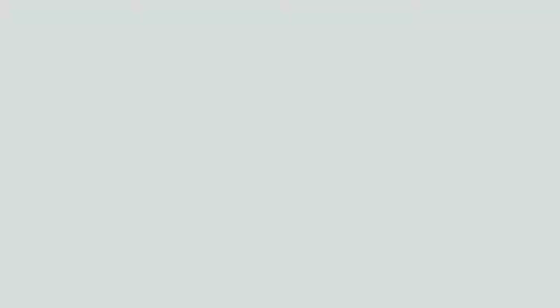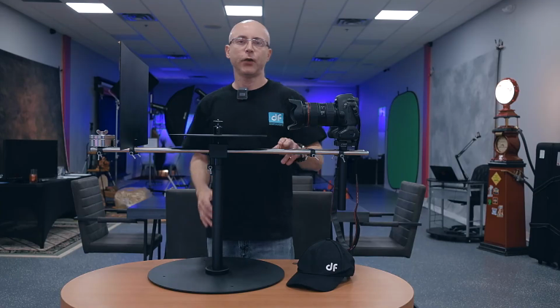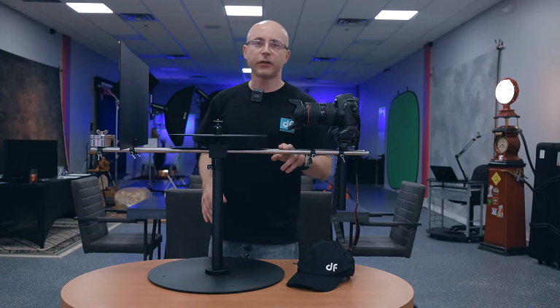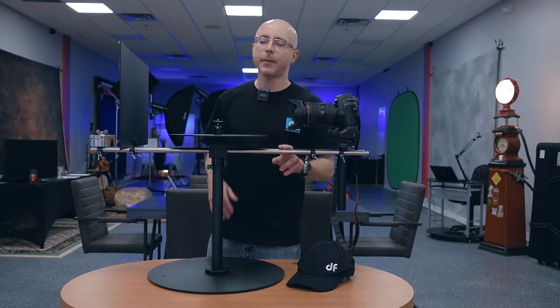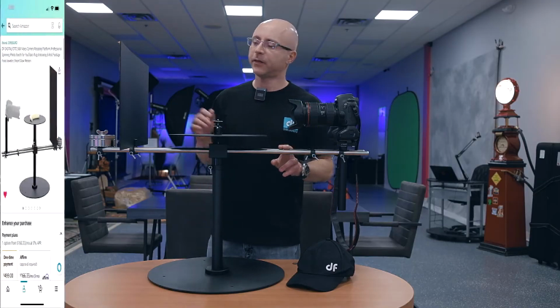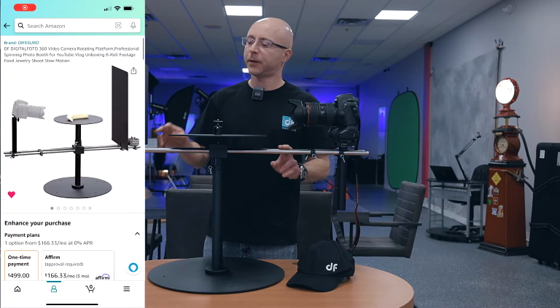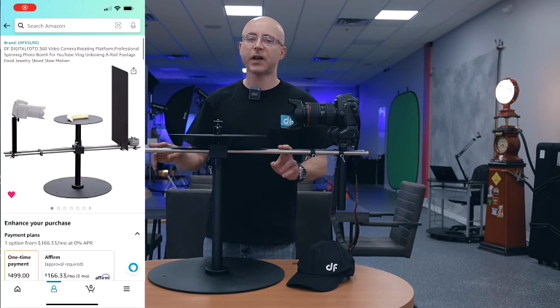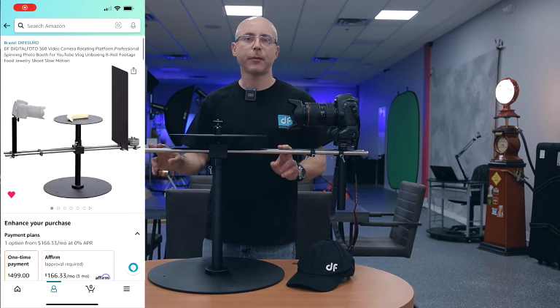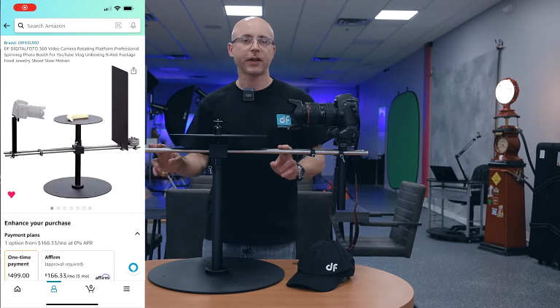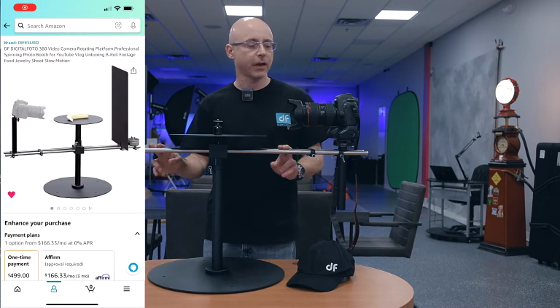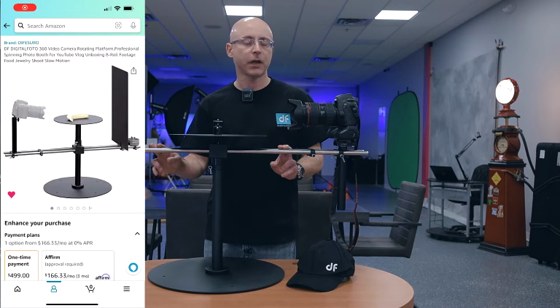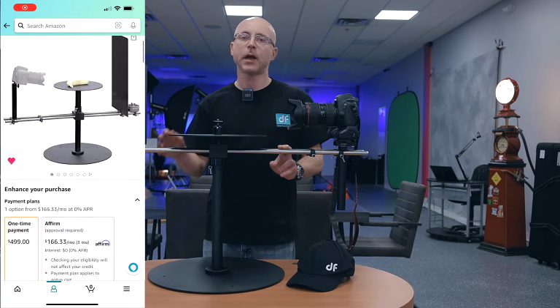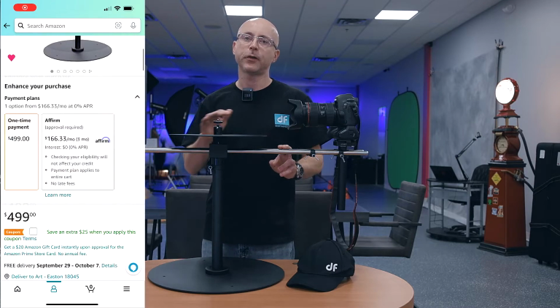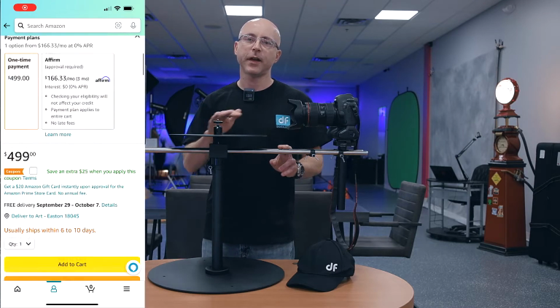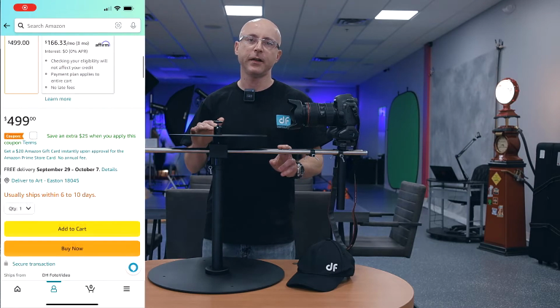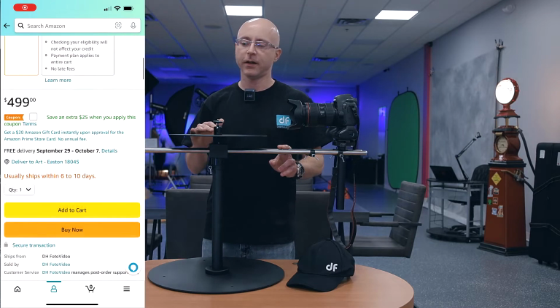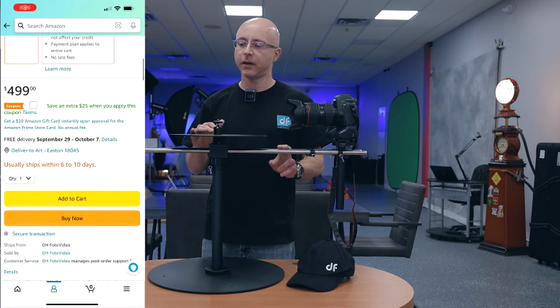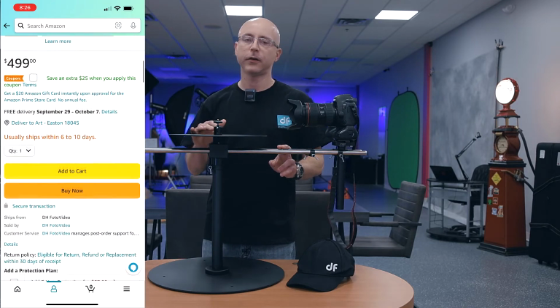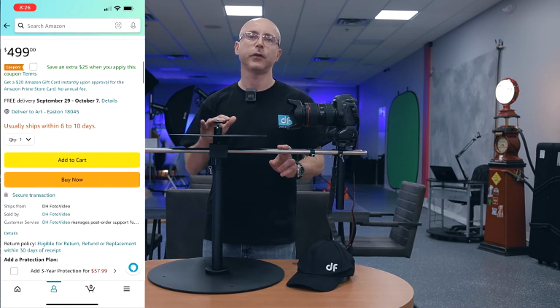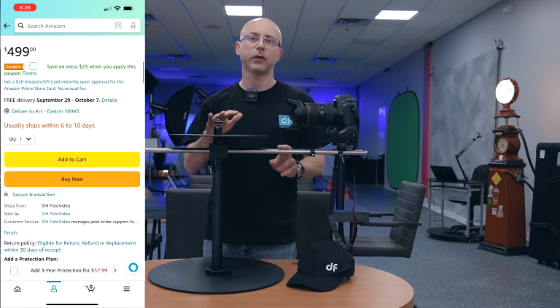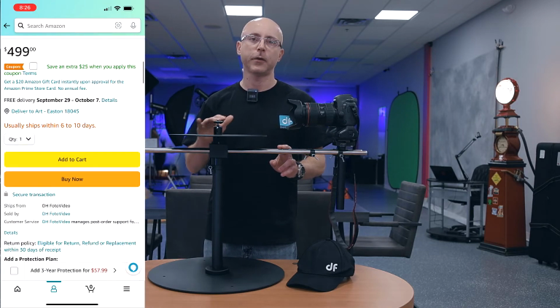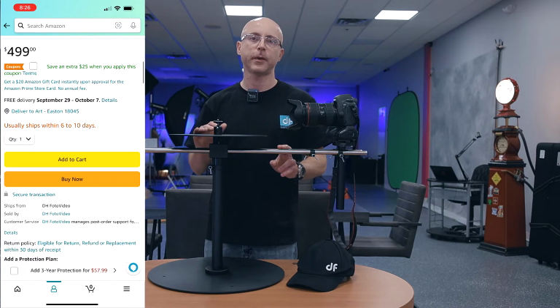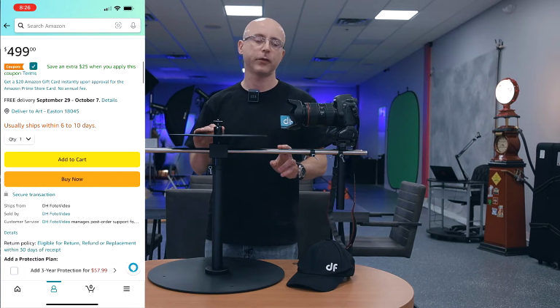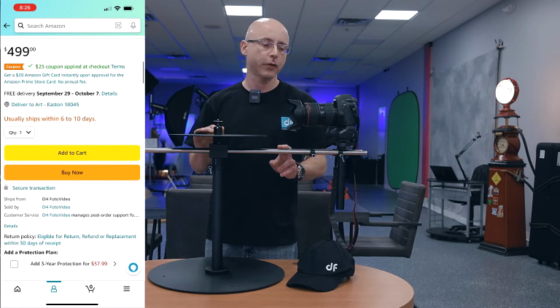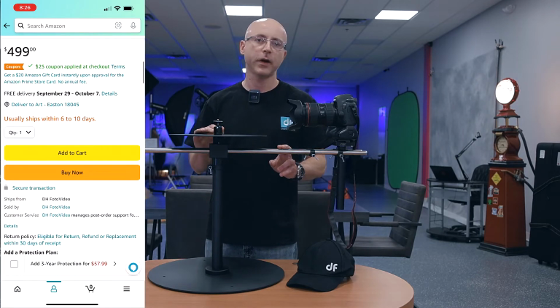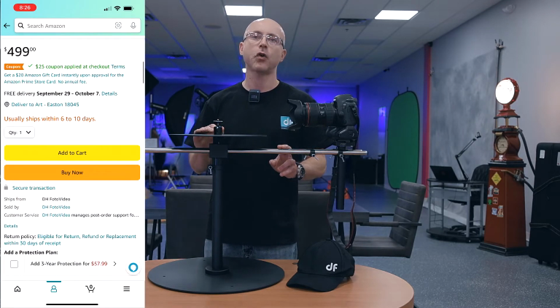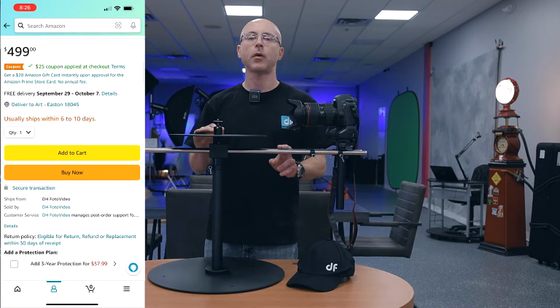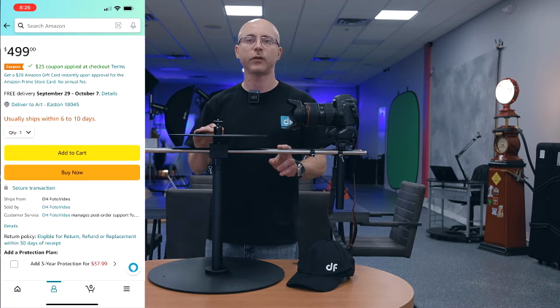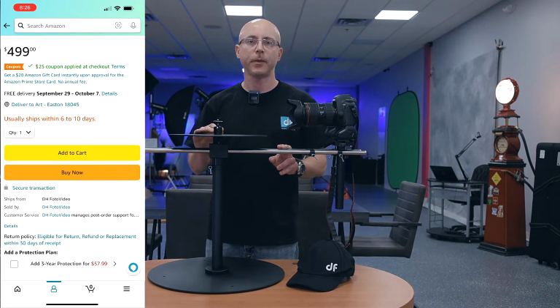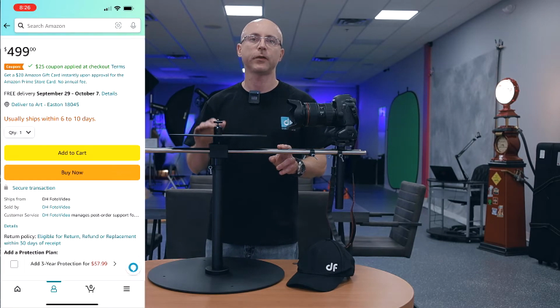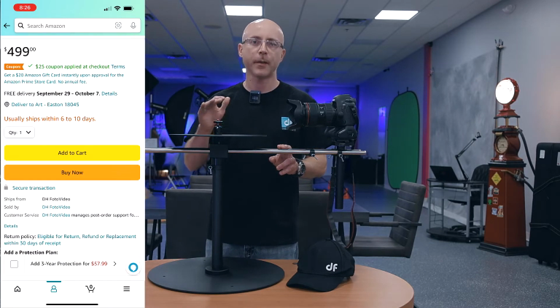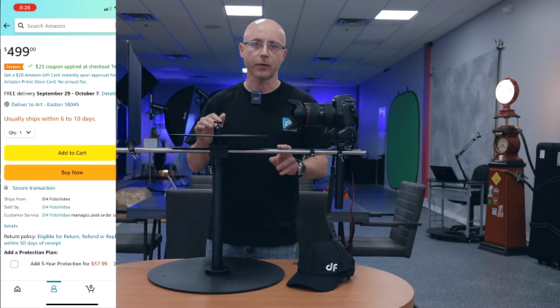The usual disclaimer: they sent me this for me to test it out. I don't get paid to say anything here. This video is not sponsored by Digital Photo and all my words and opinions are my own.